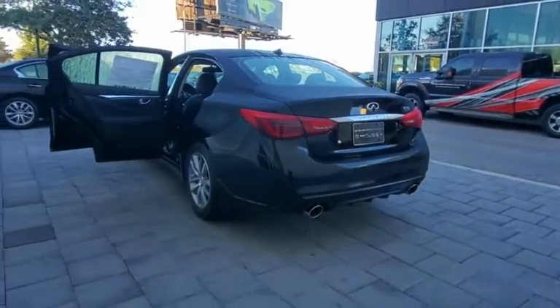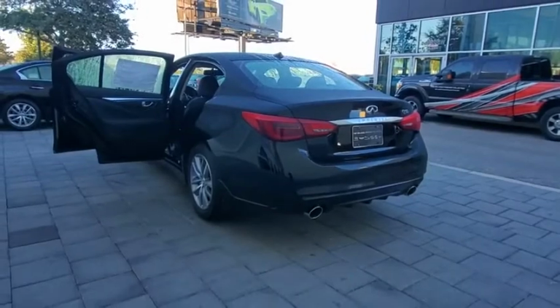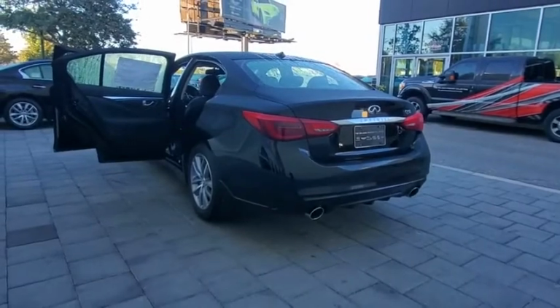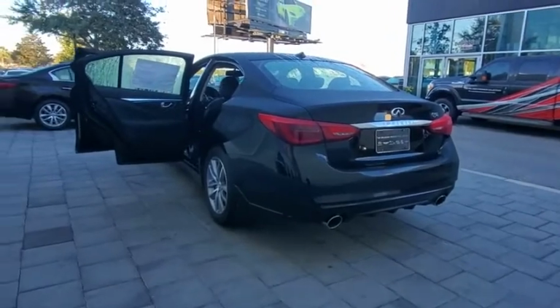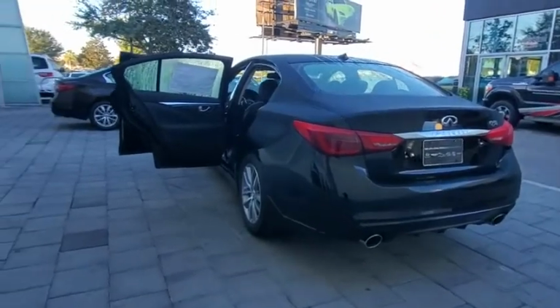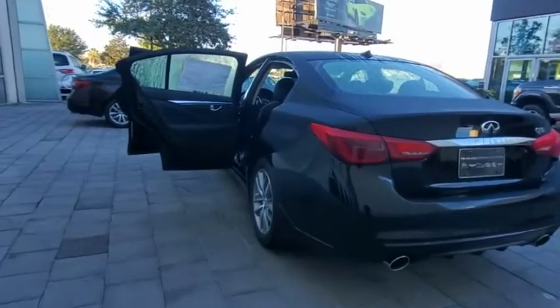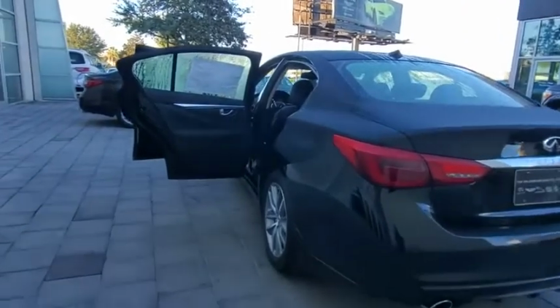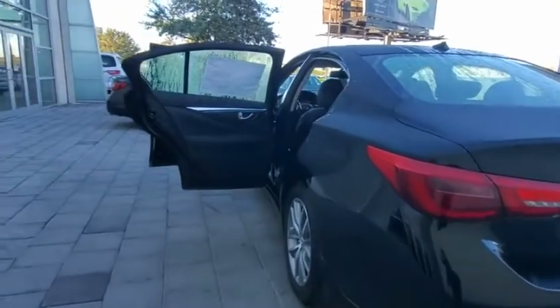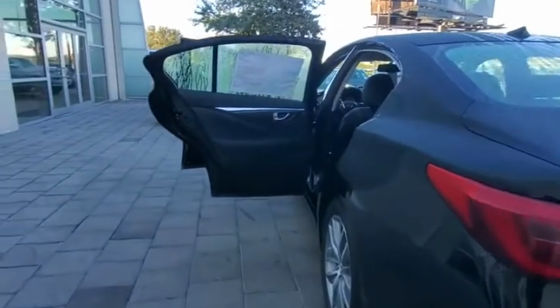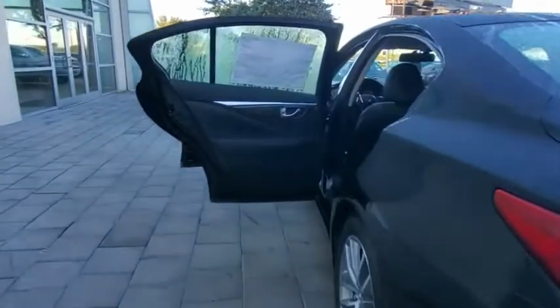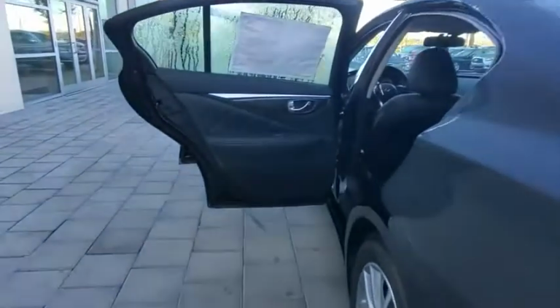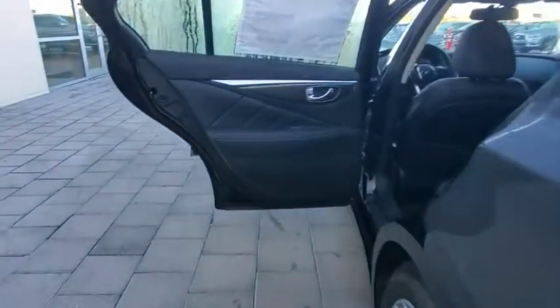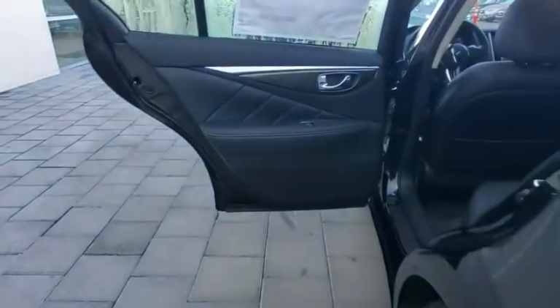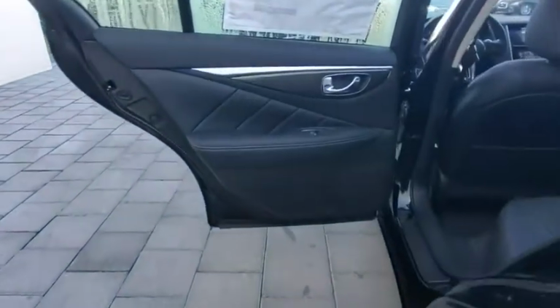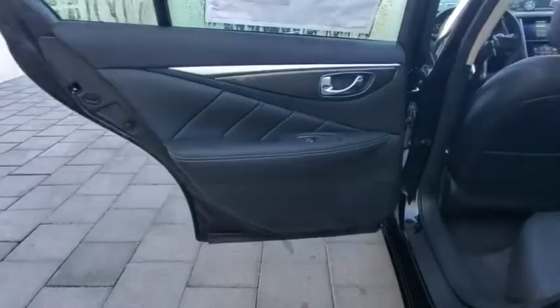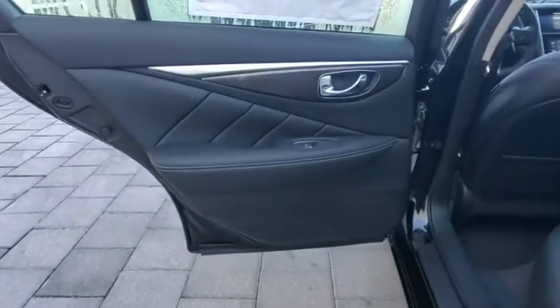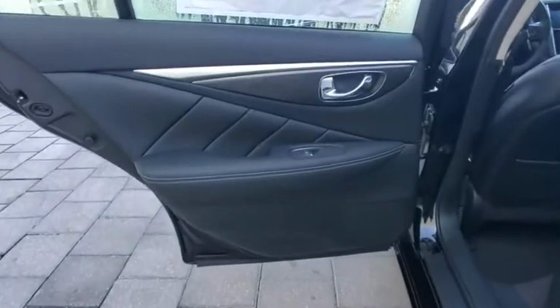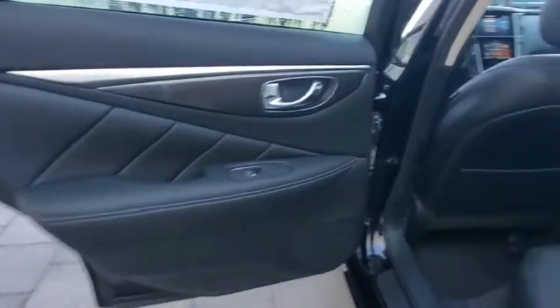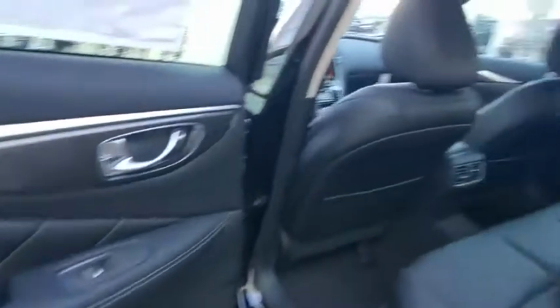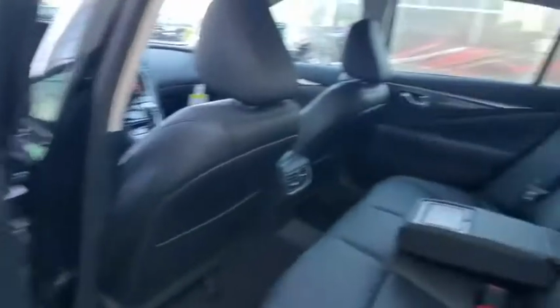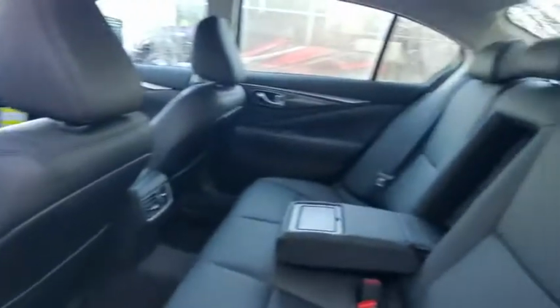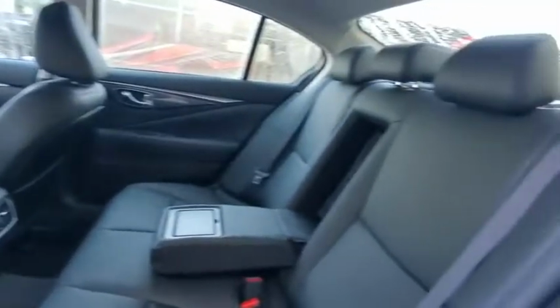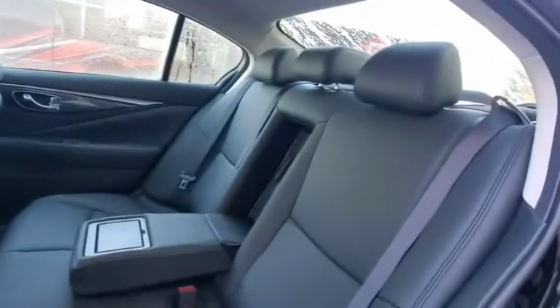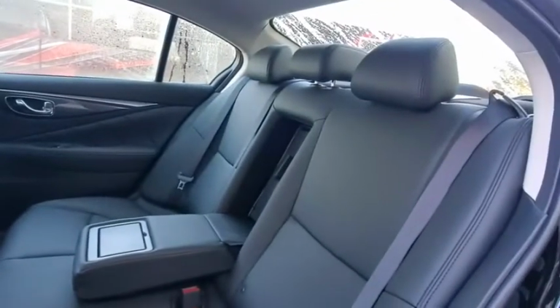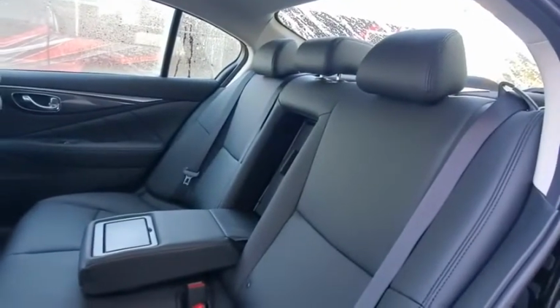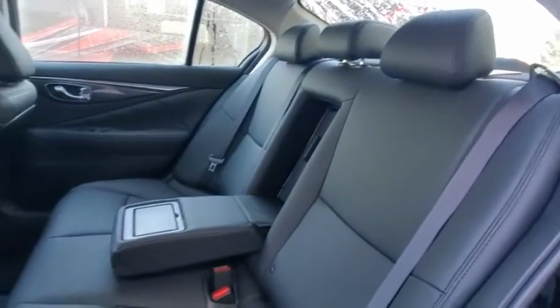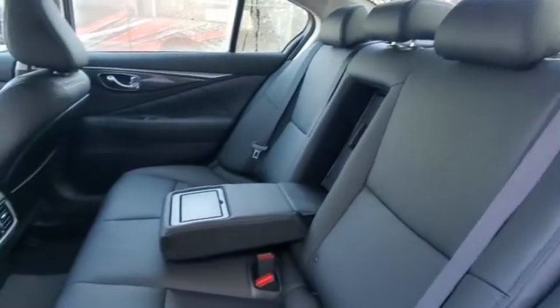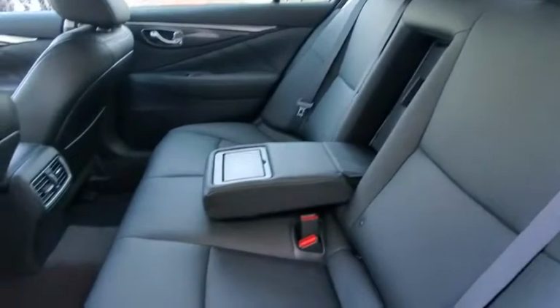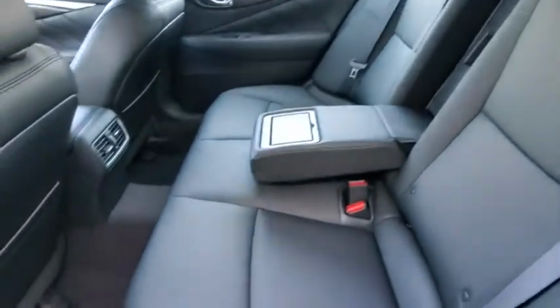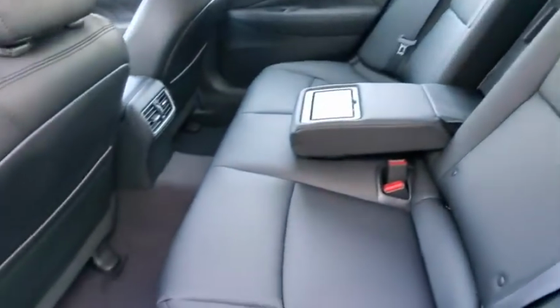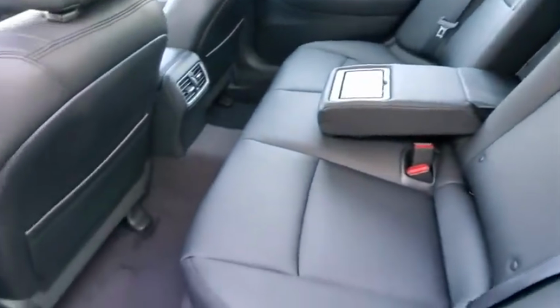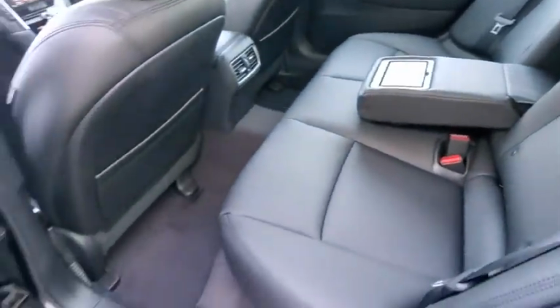Backup camera, steering wheel audio control, power passenger seat, traction control, keyless entry, stability control, anti-lock braking system, Bluetooth, leather-wrapped steering wheel, adjustable steering wheel.